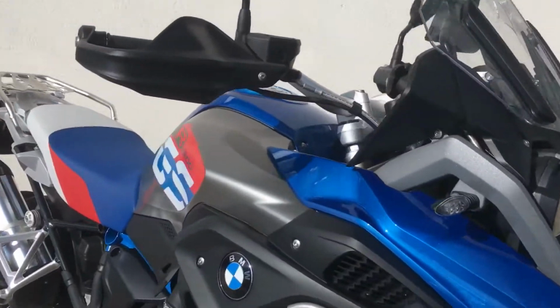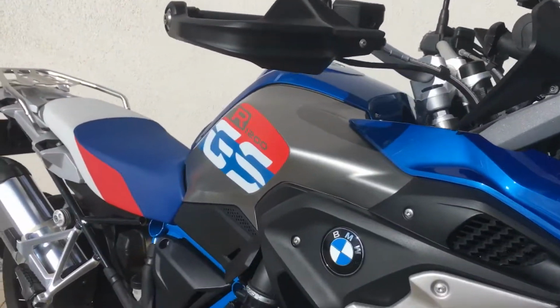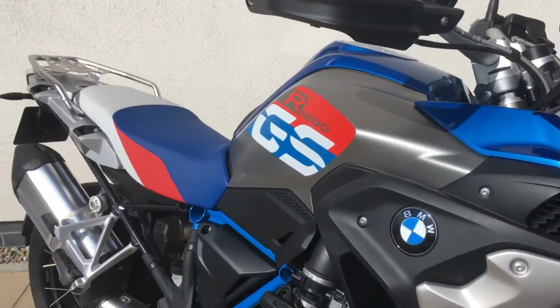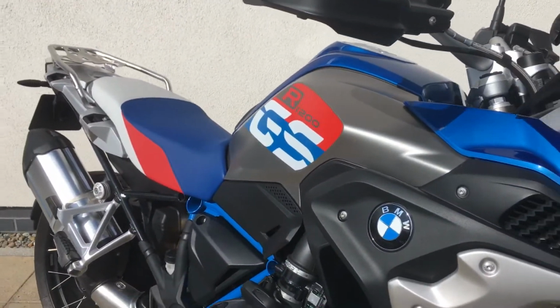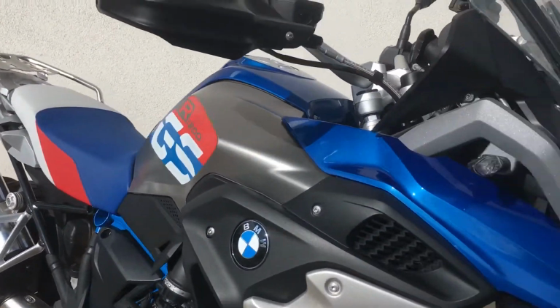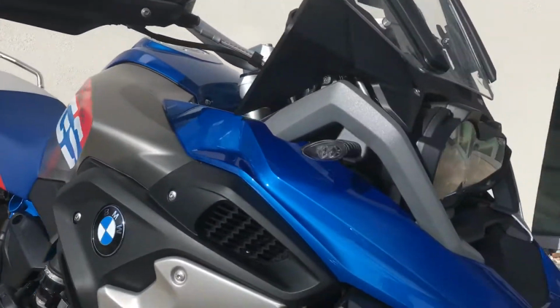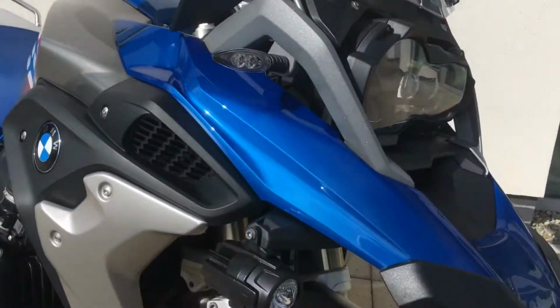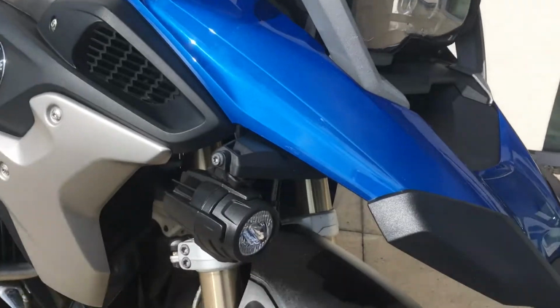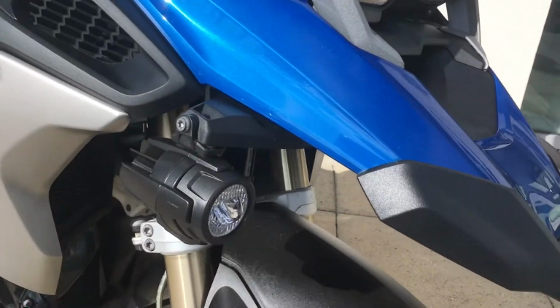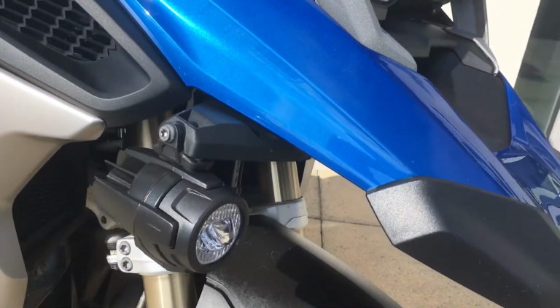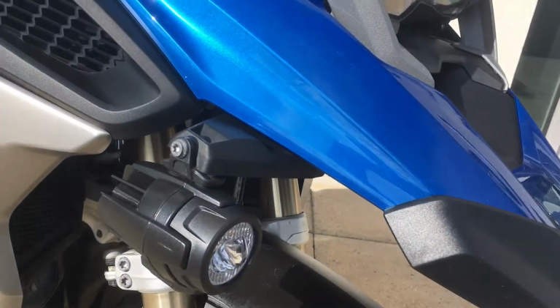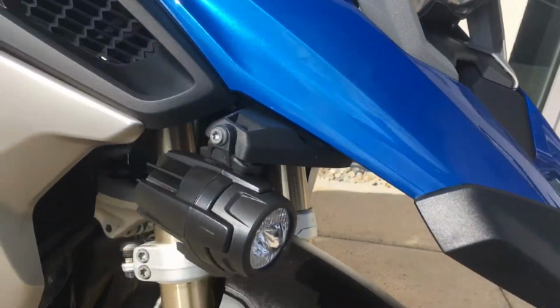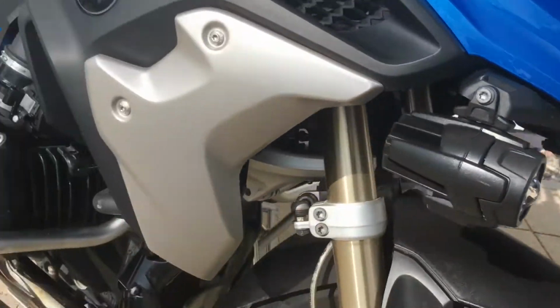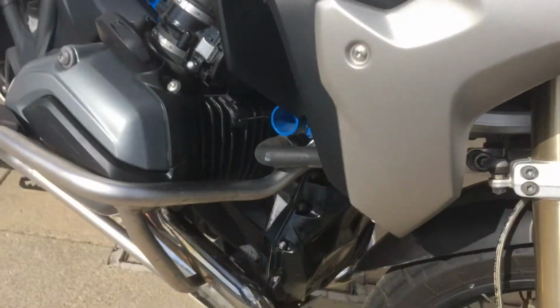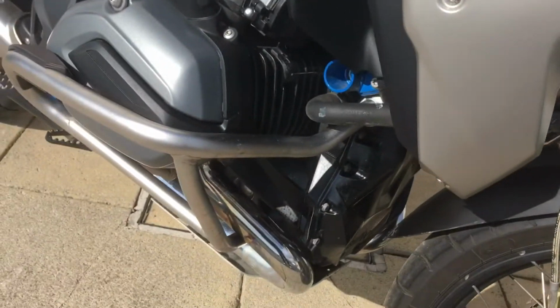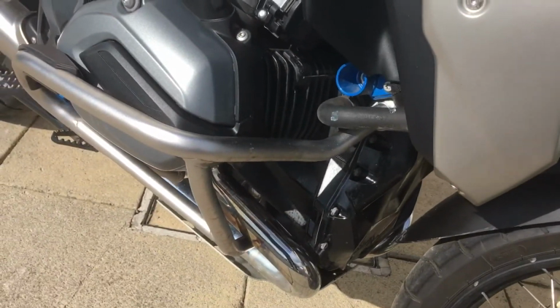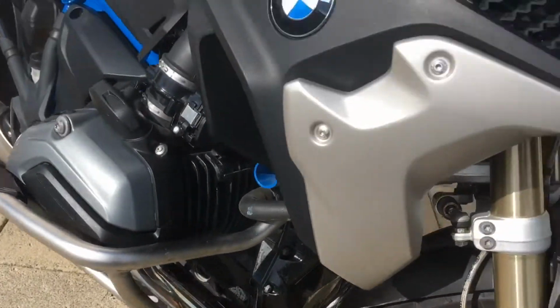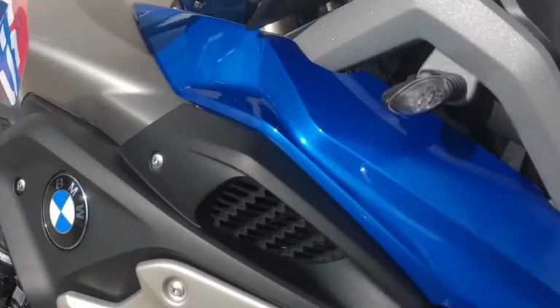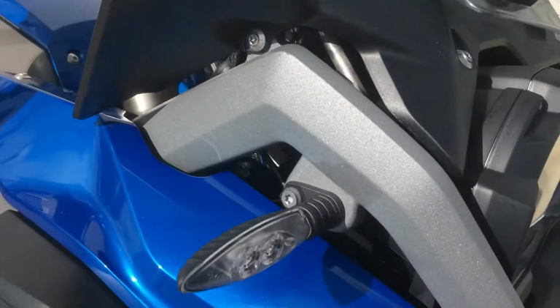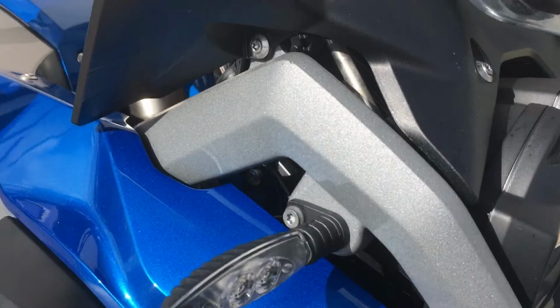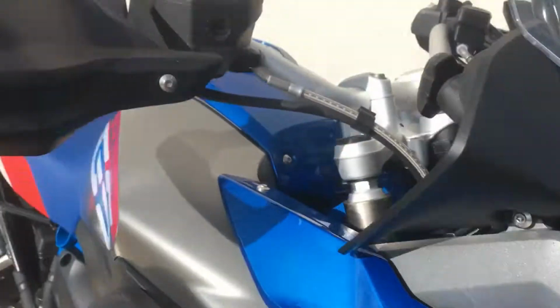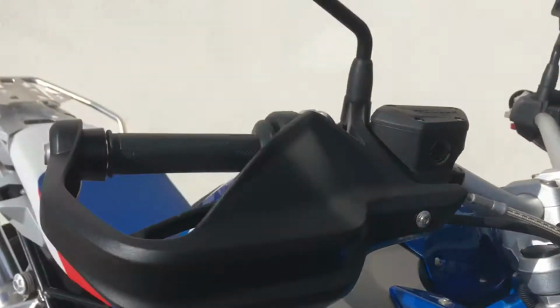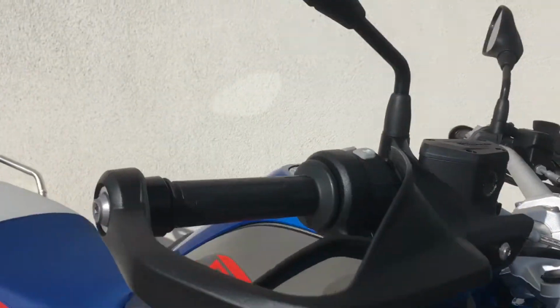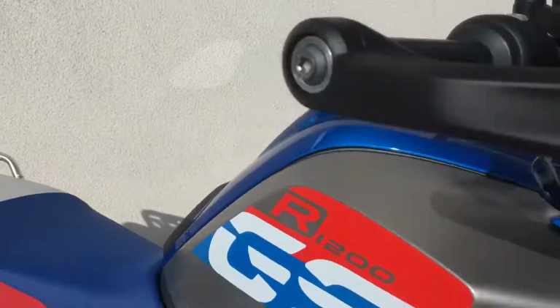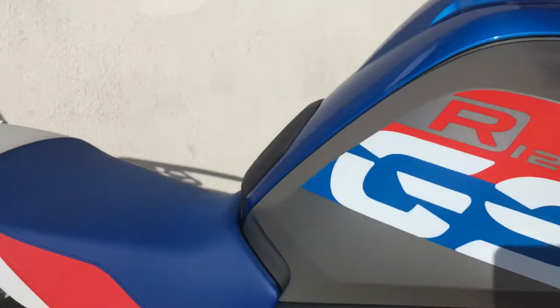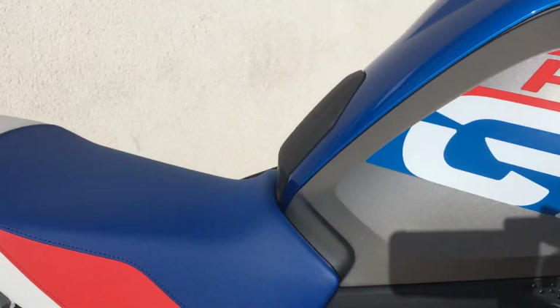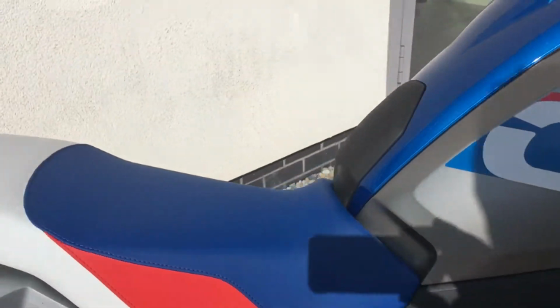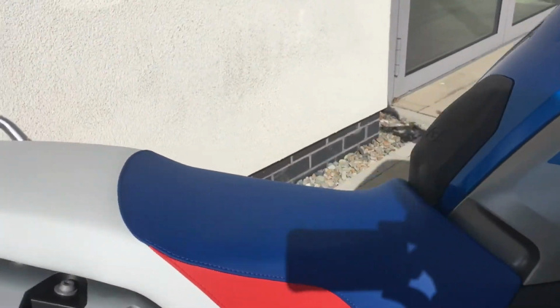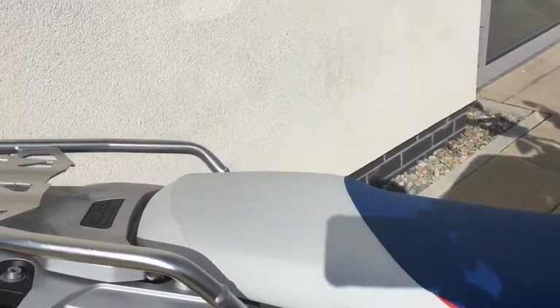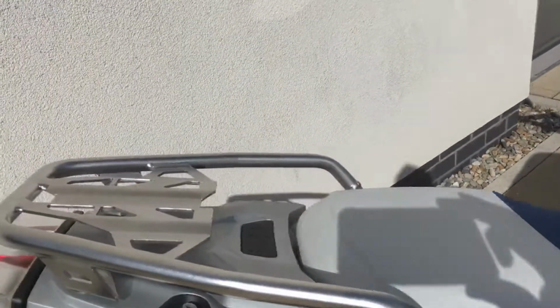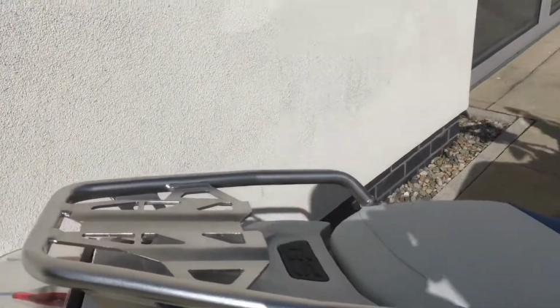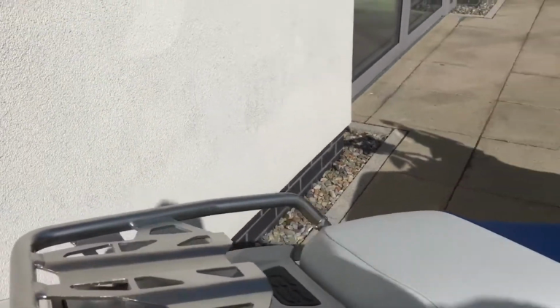It's a gorgeous condition bike with a lot of extras, some of which include the additional fog lights, the engine bars, LED indicators, the hand guards, has the all-in-one Rally seat, and an aluminium luggage rack.